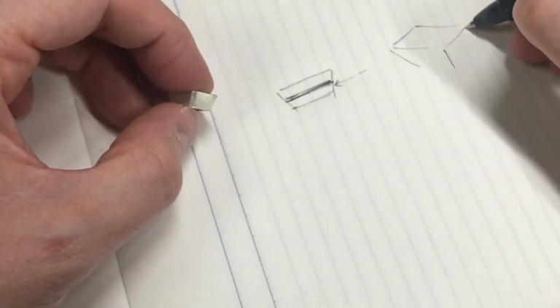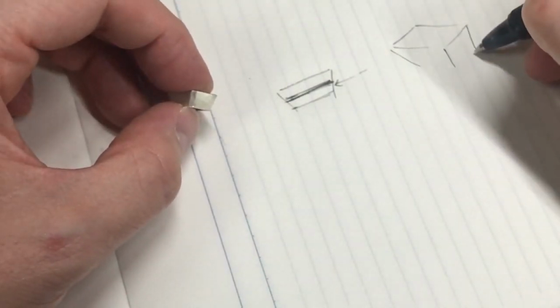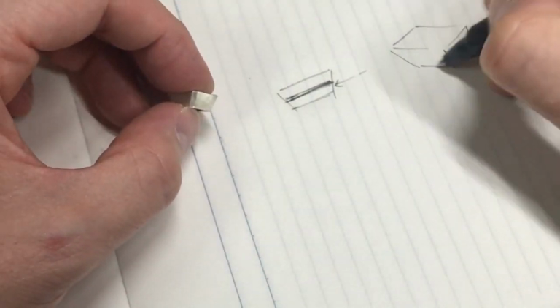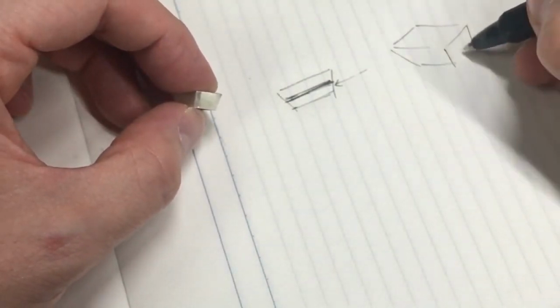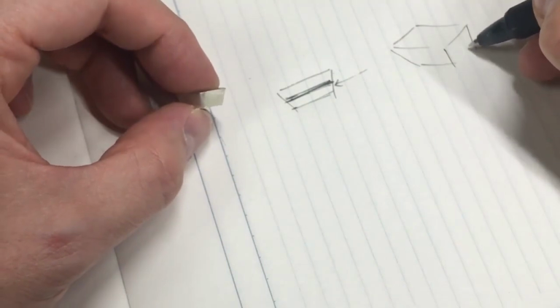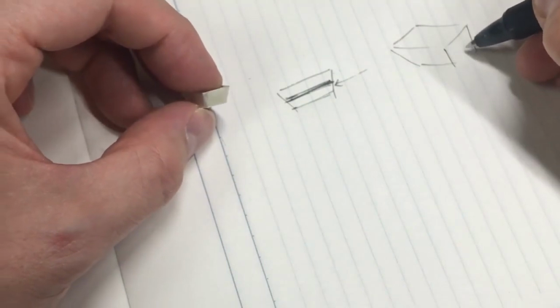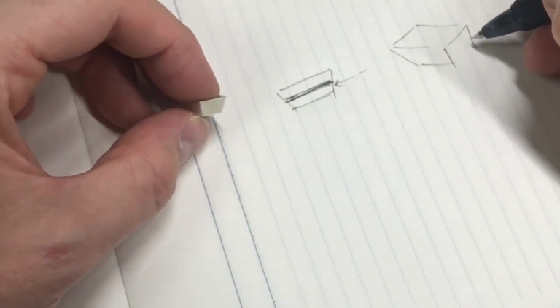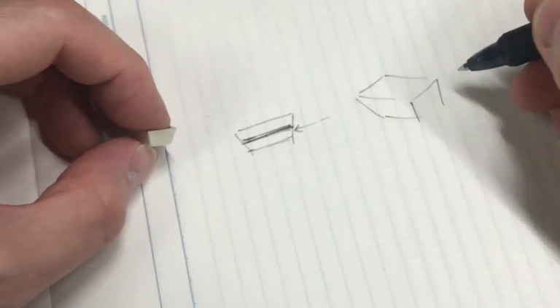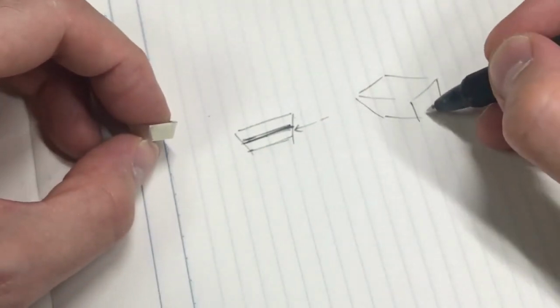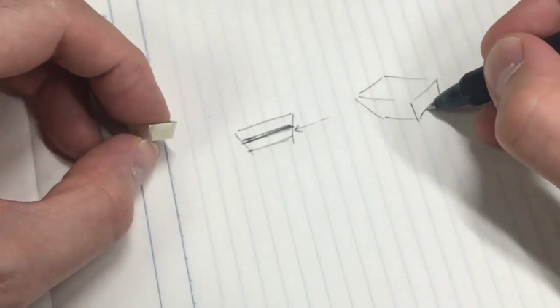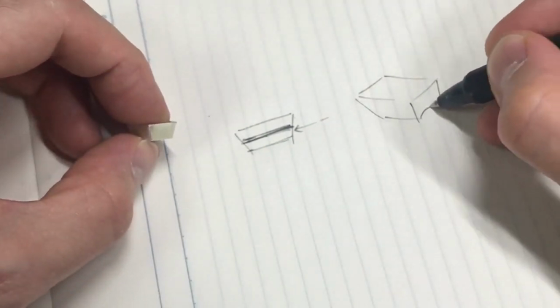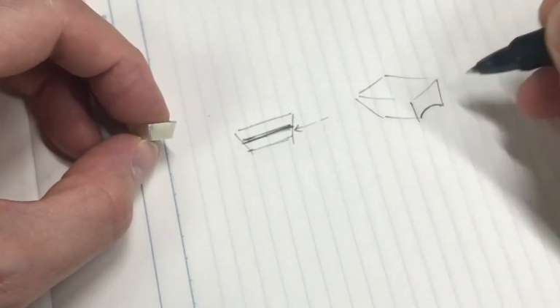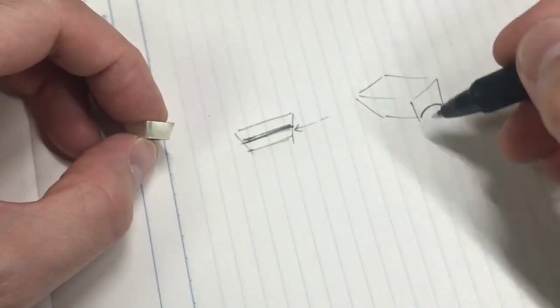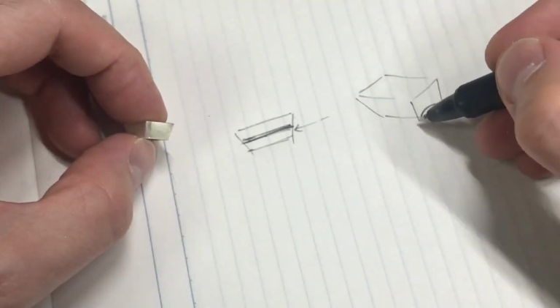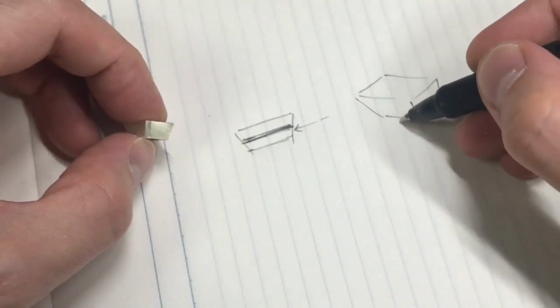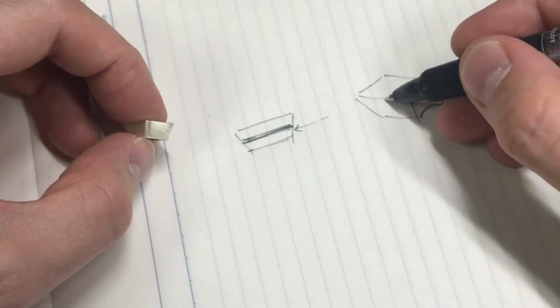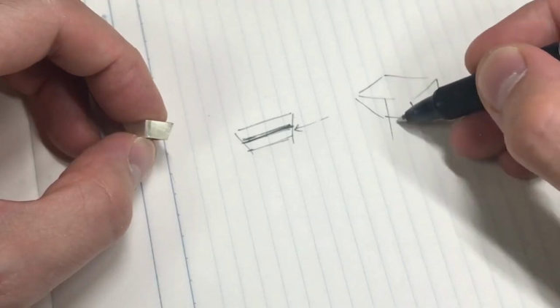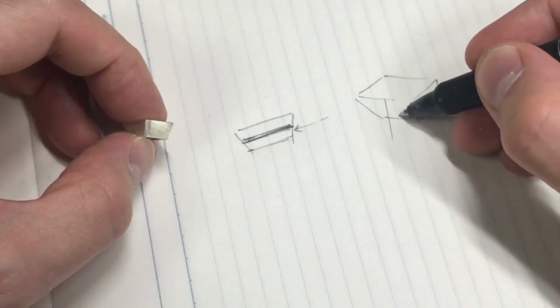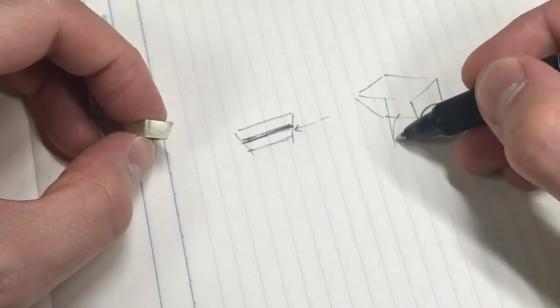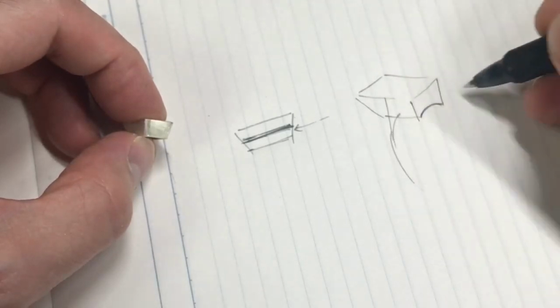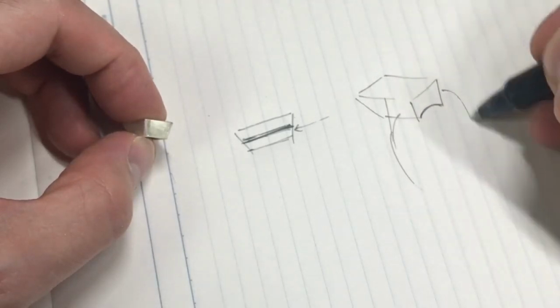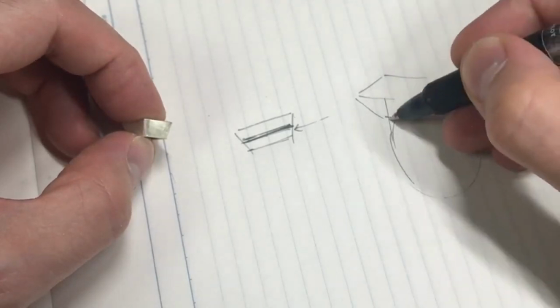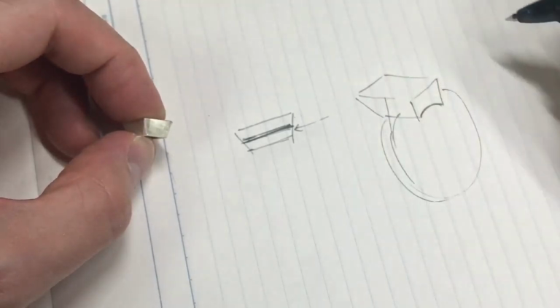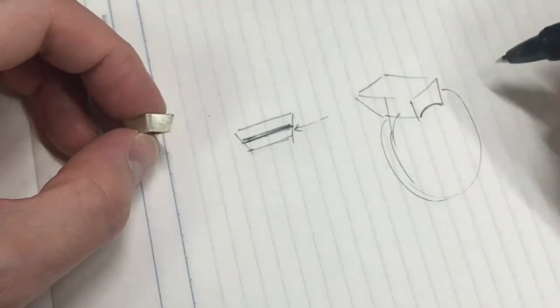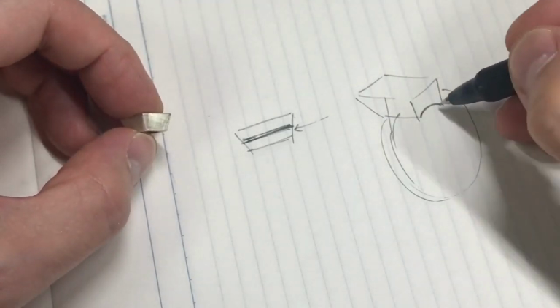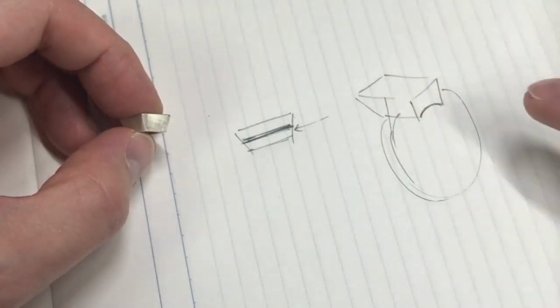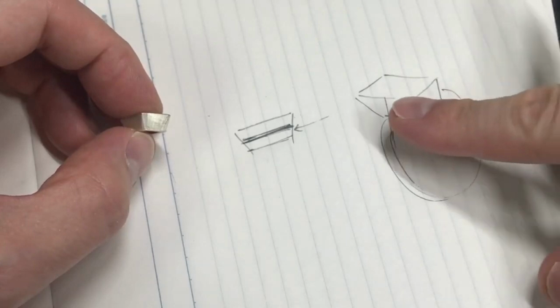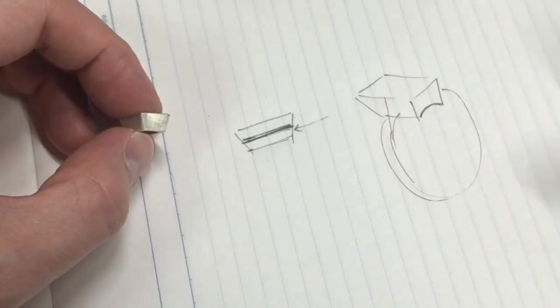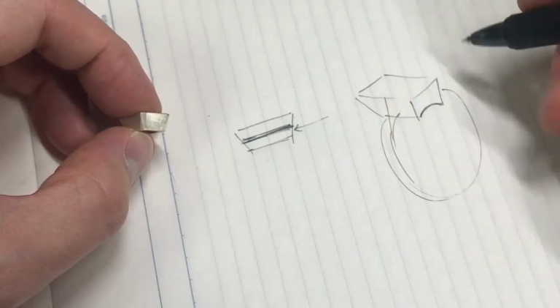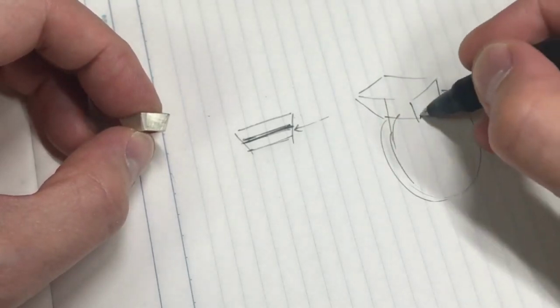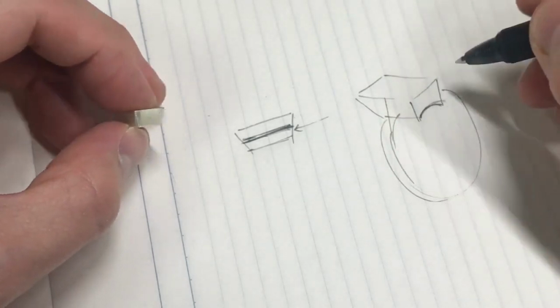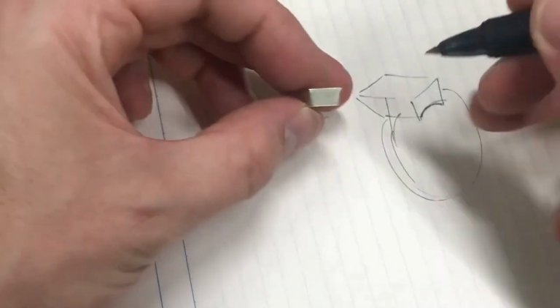I prefer the daylight towards the bottom half so your finger — I think it looks a bit more elegant. So this is going to be filed up.